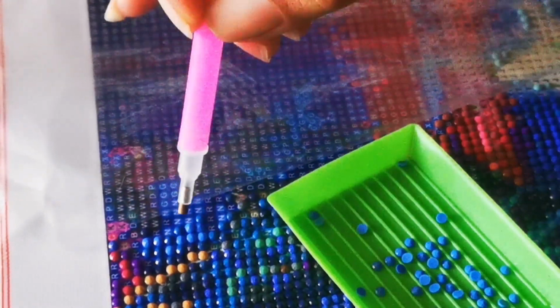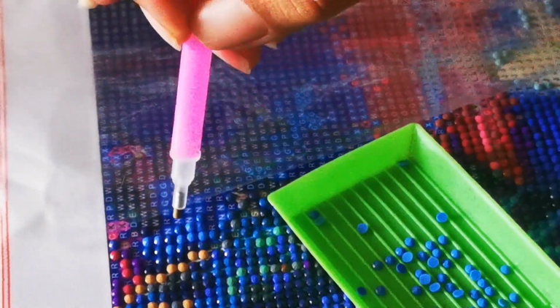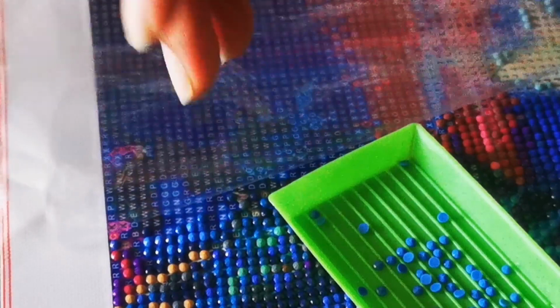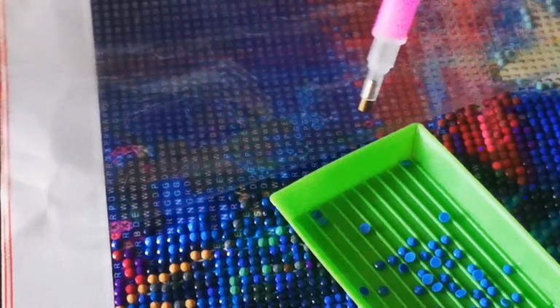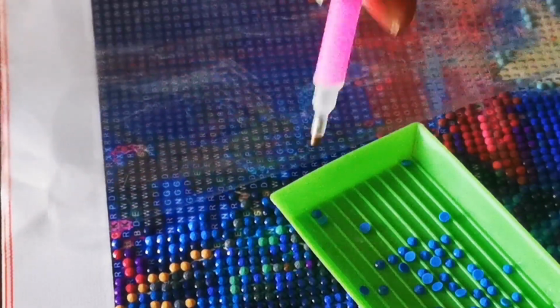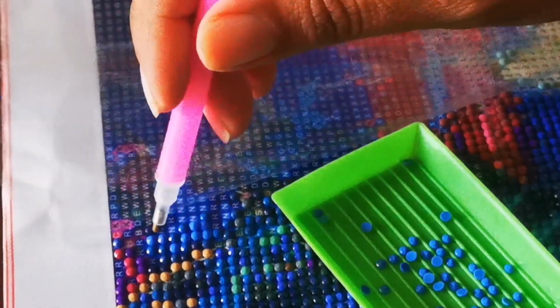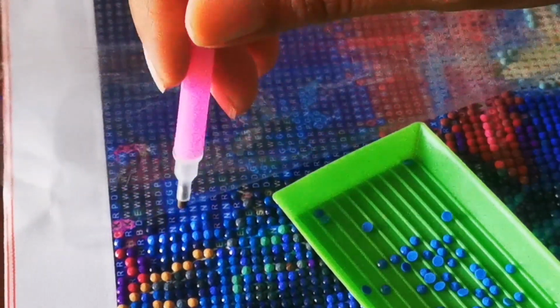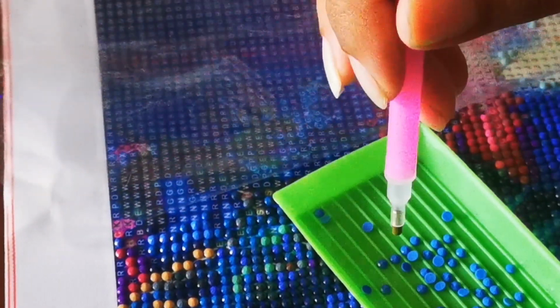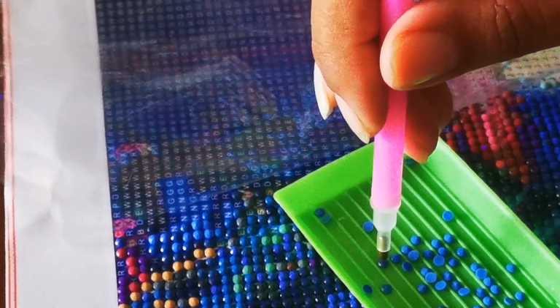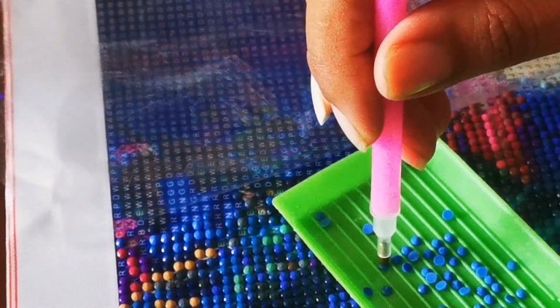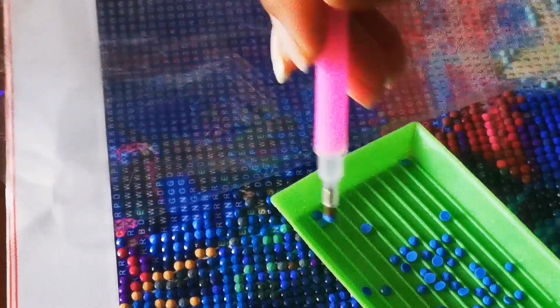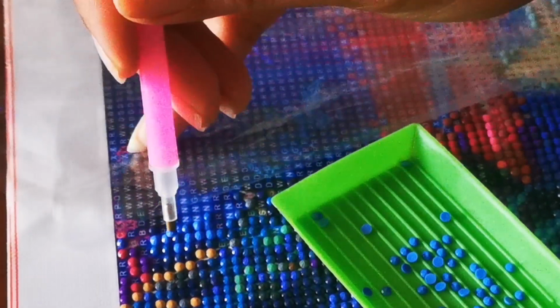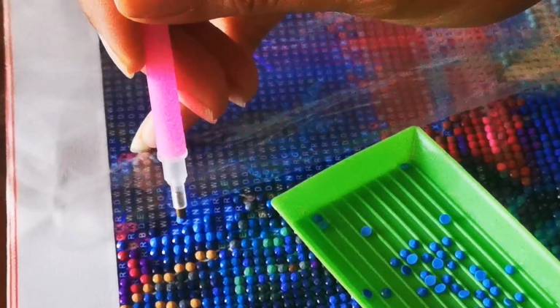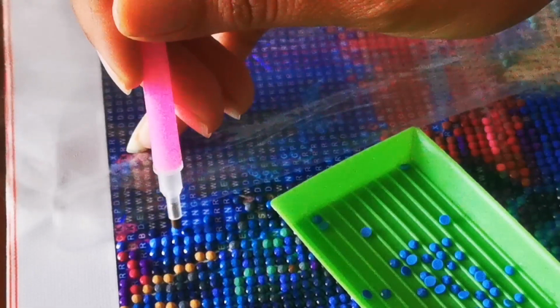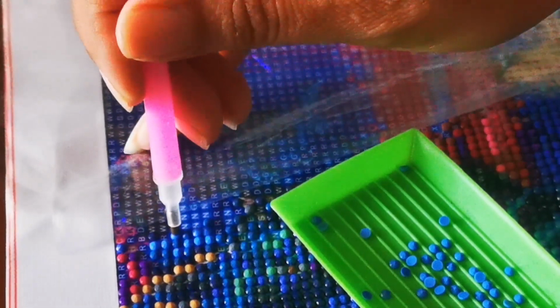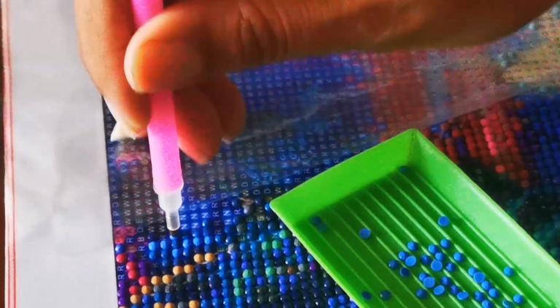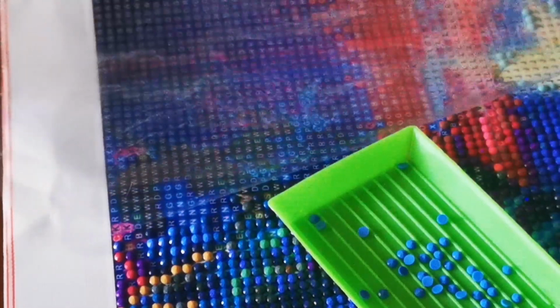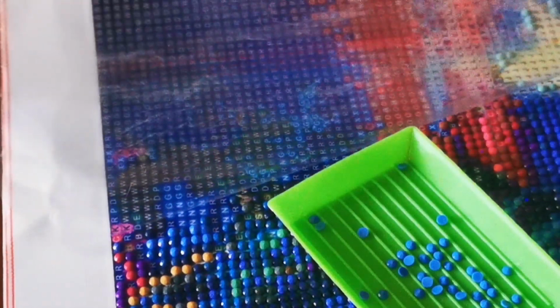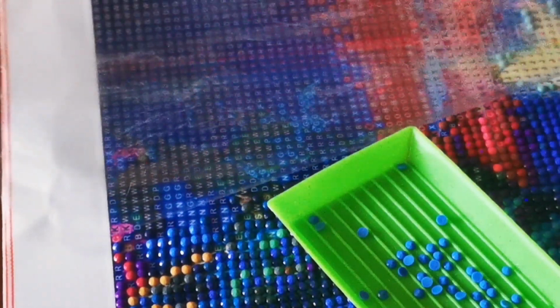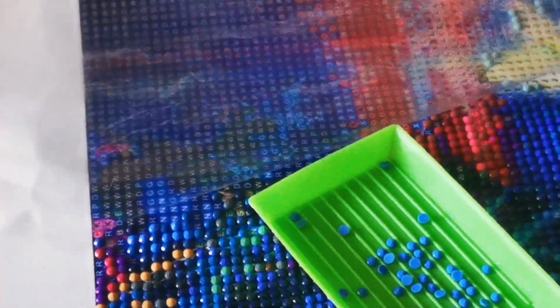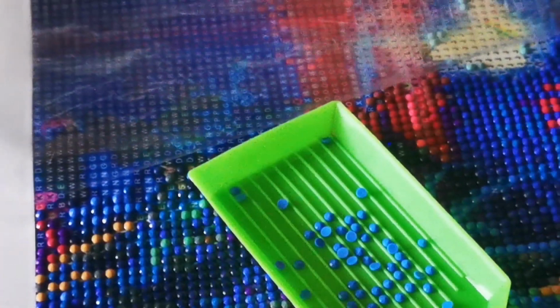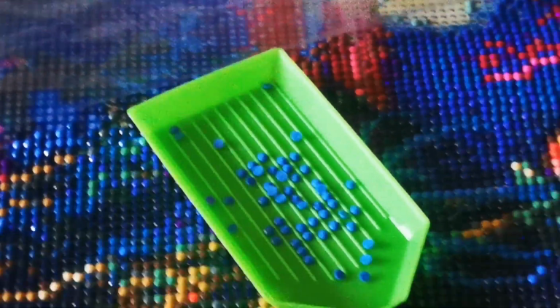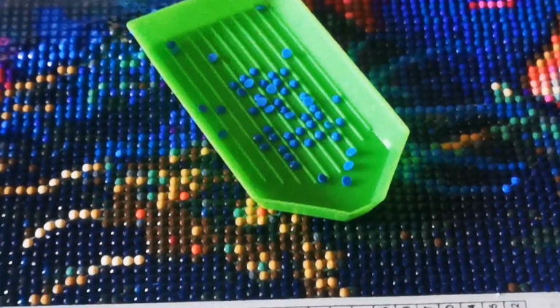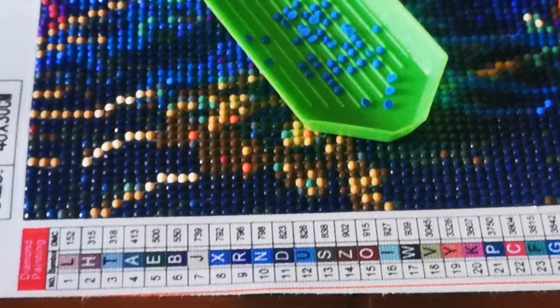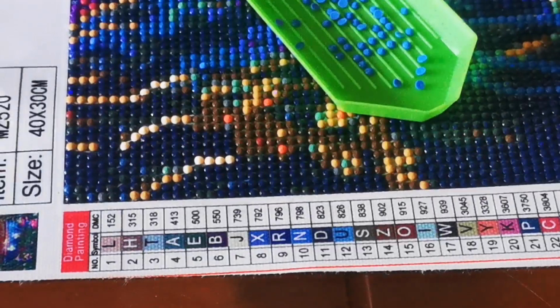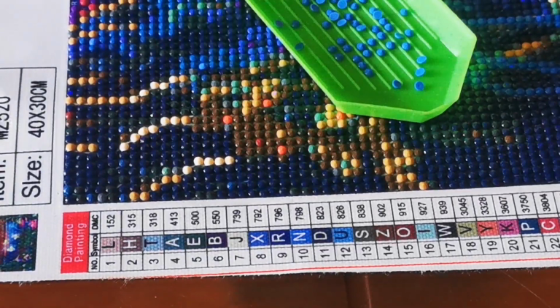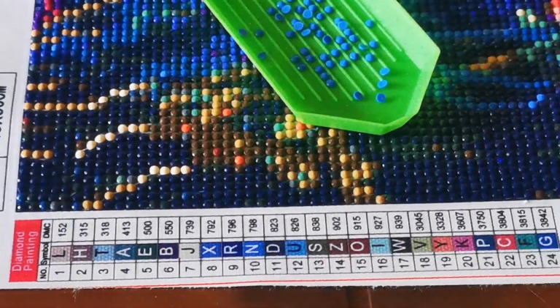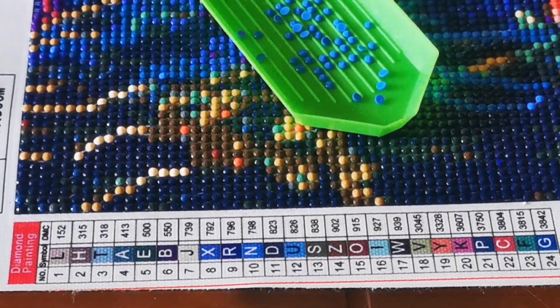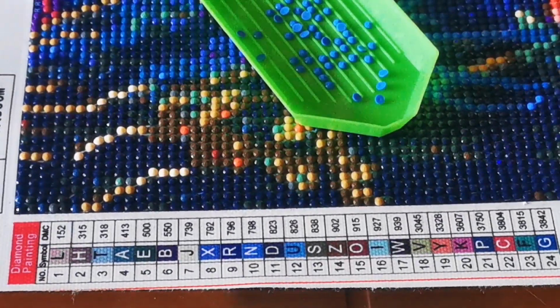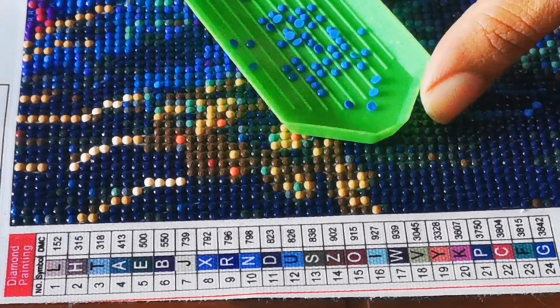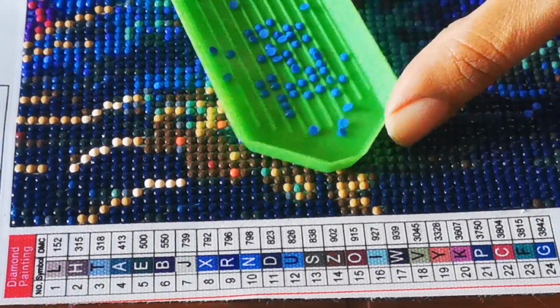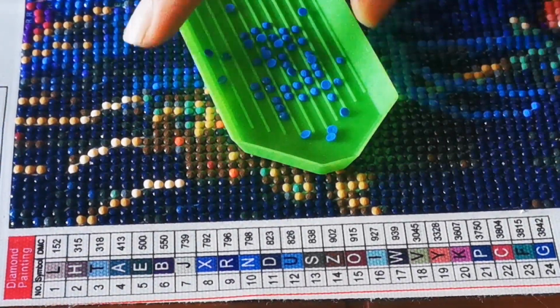Now this area which I am doing — can you see? Basically that color is different and the other color is also differentiated. The list you will find at the side, this chart.